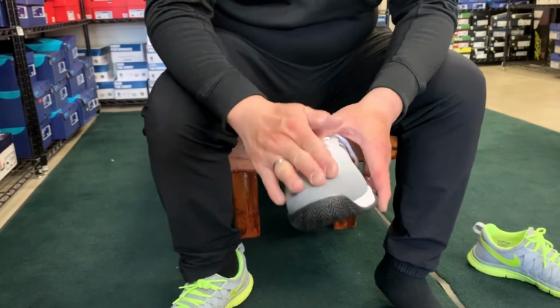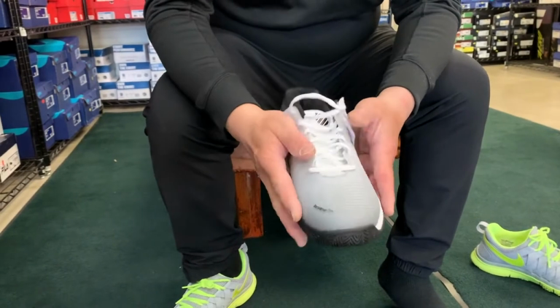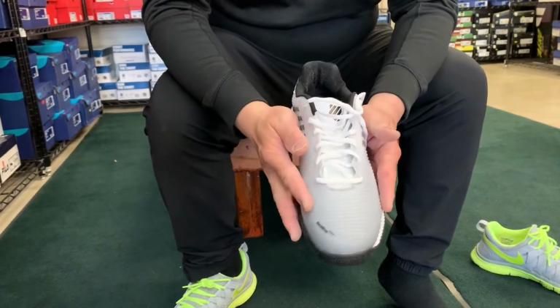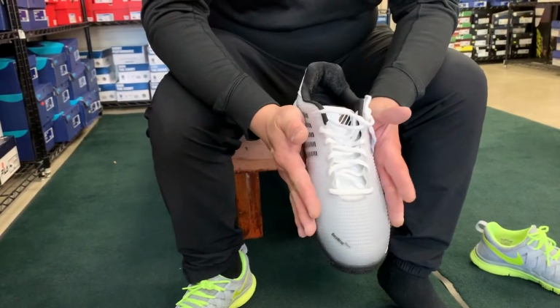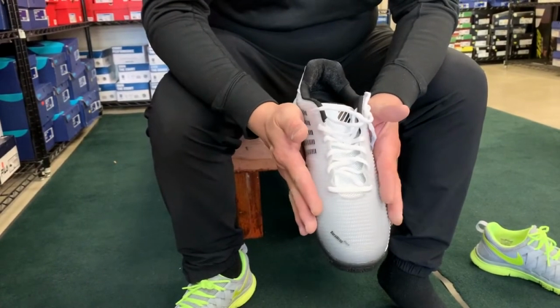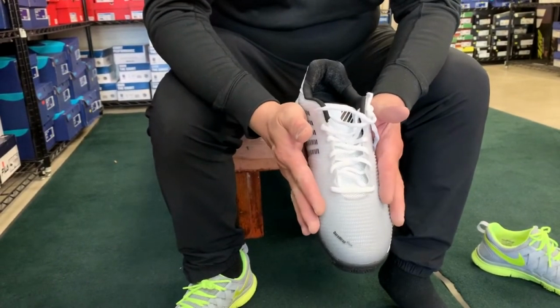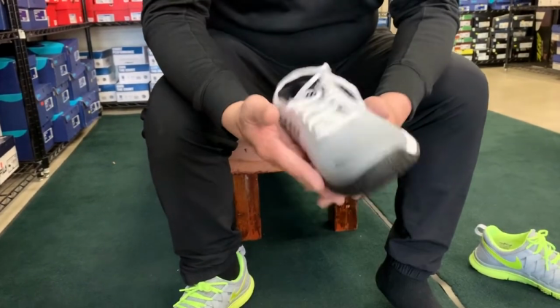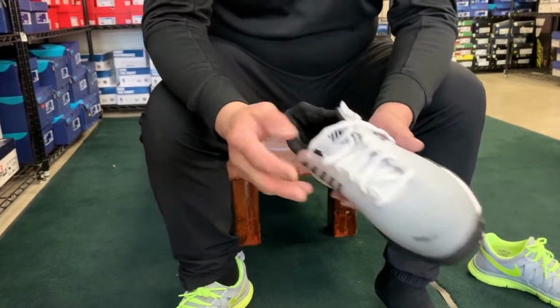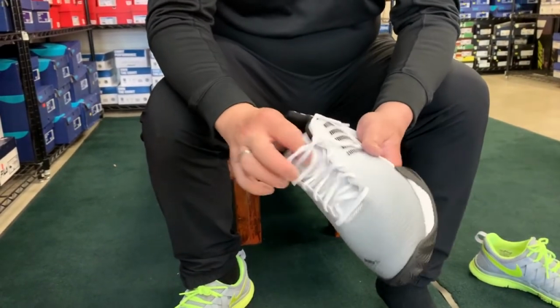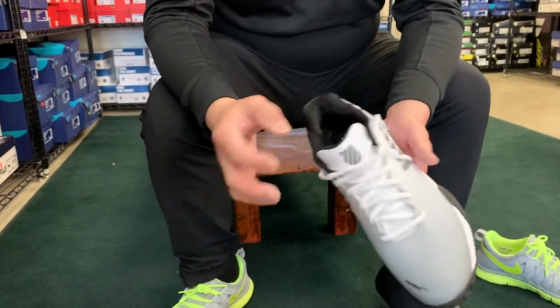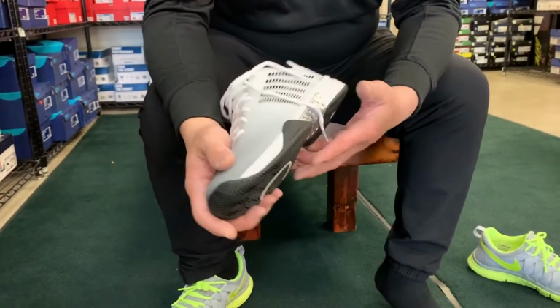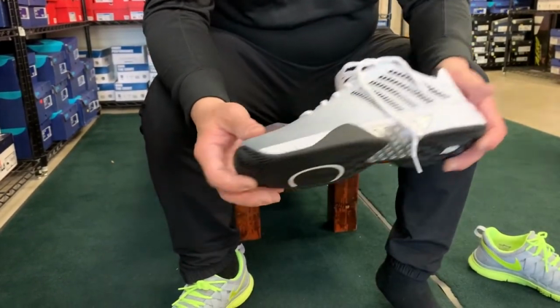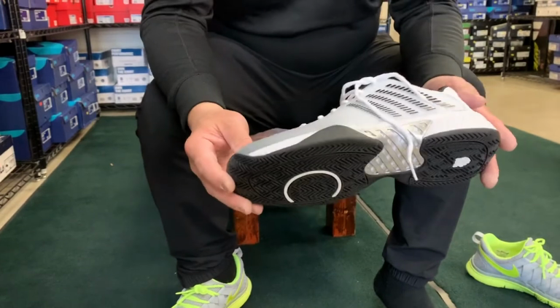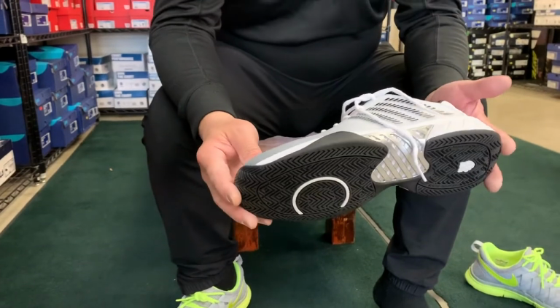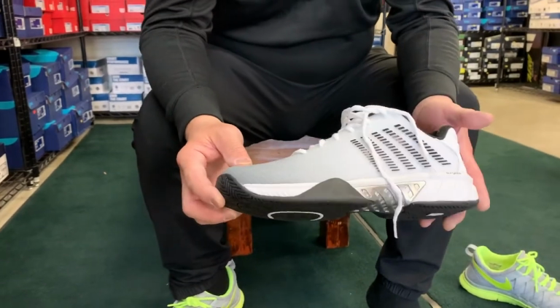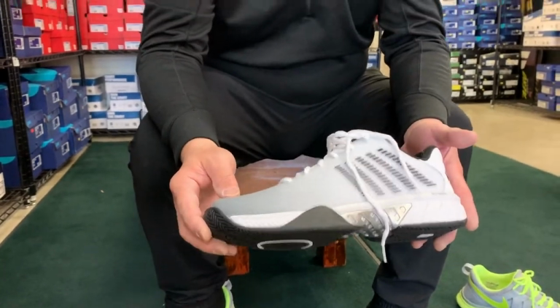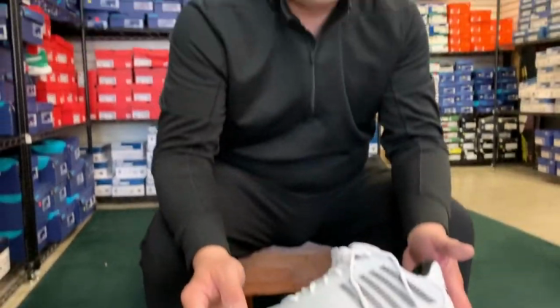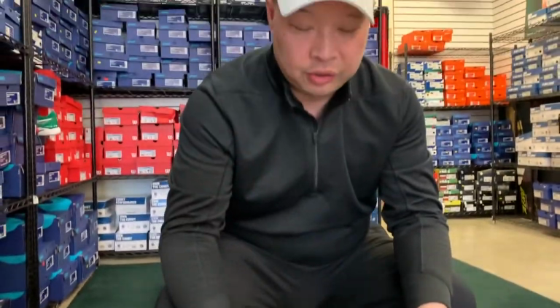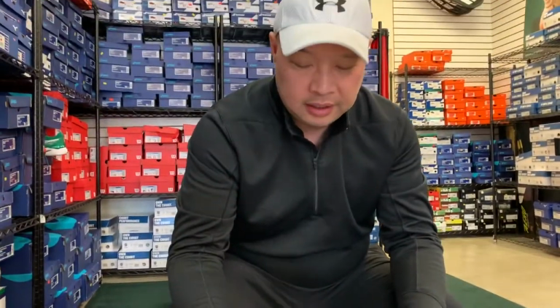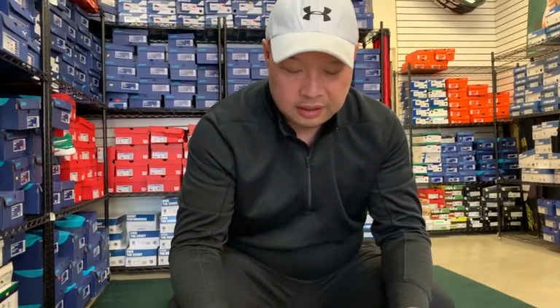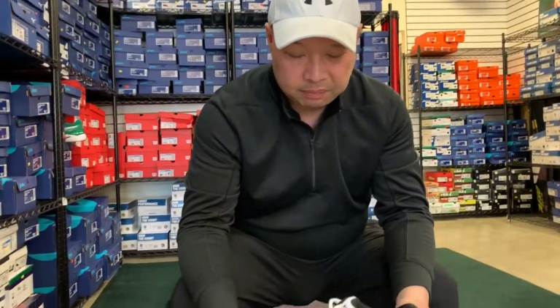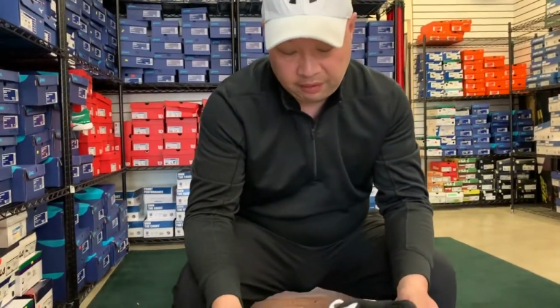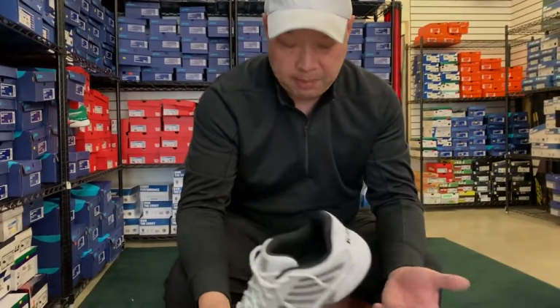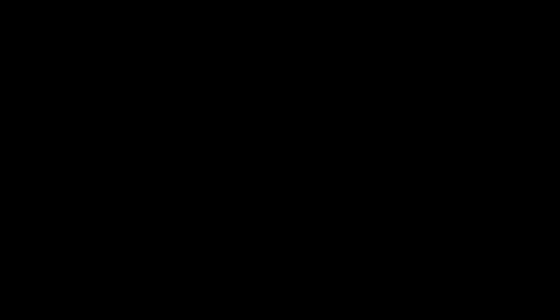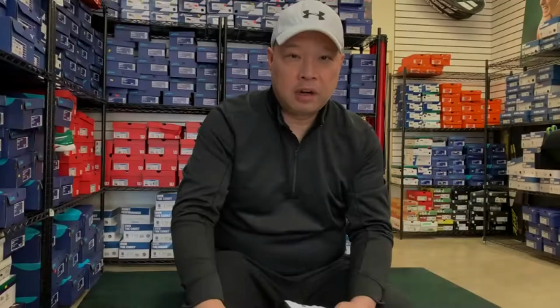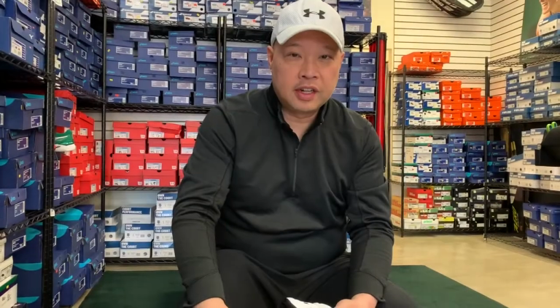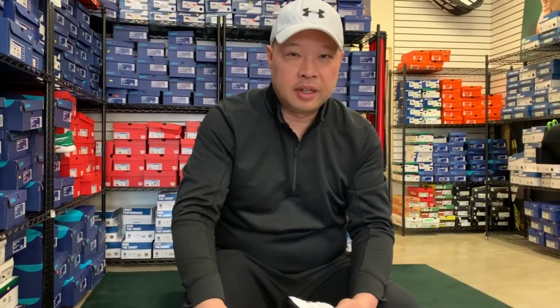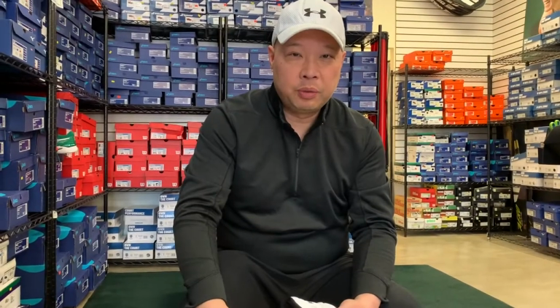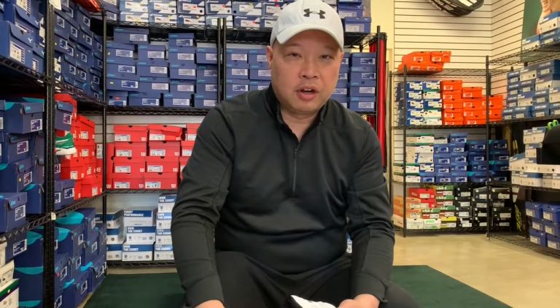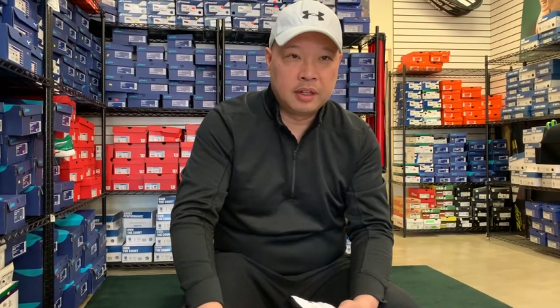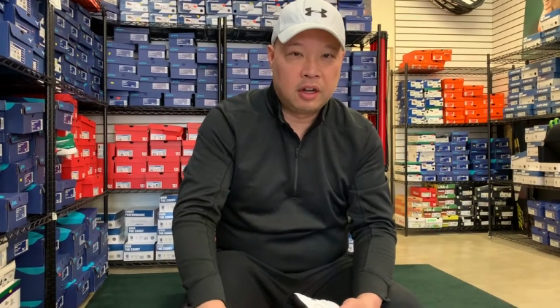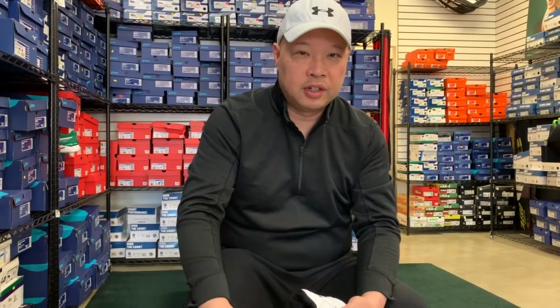That rubberized piece is for more support and to keep you in the shoe. I'm a little worried, but try it on and see how it fits you — it fit me. Thank you for watching Tennis Spin, where we put our spin on your tennis.